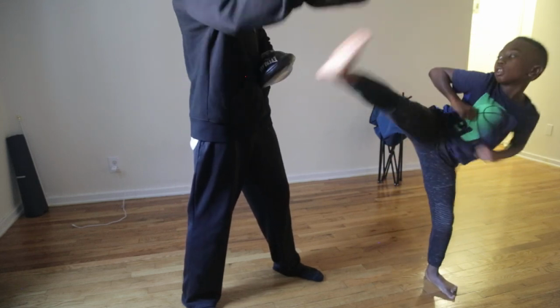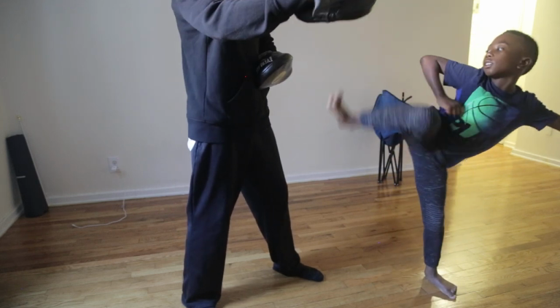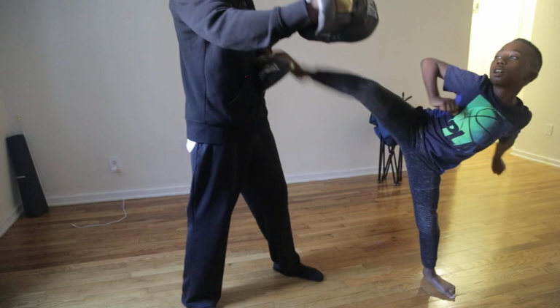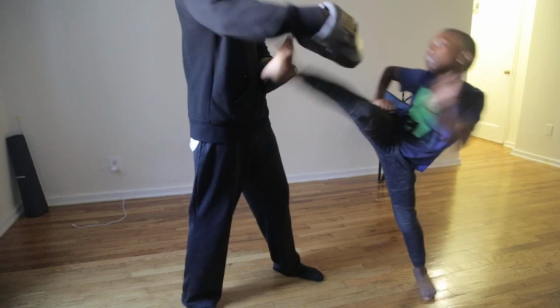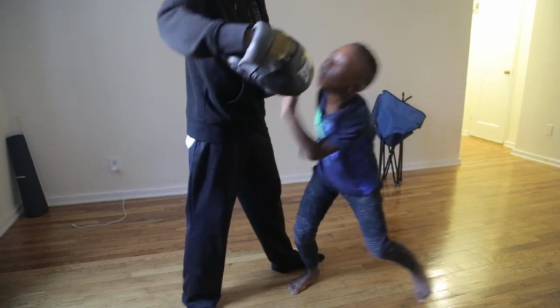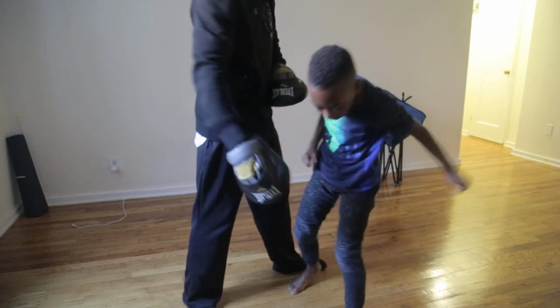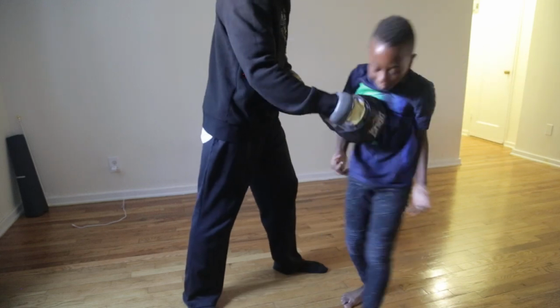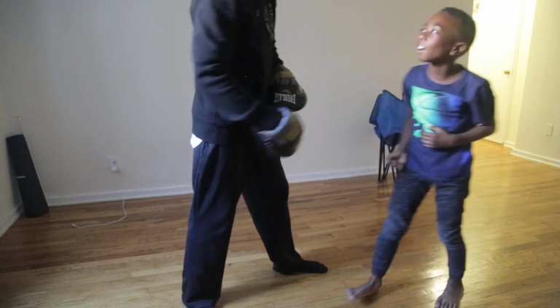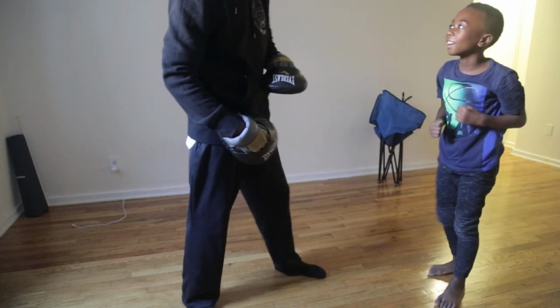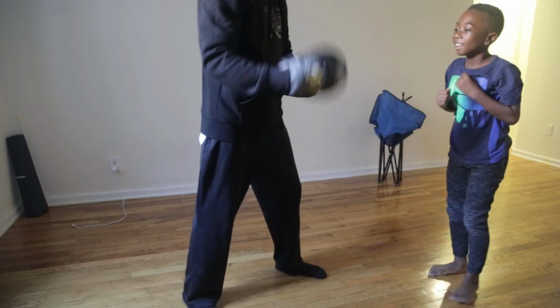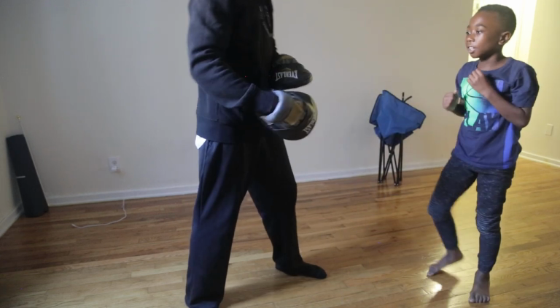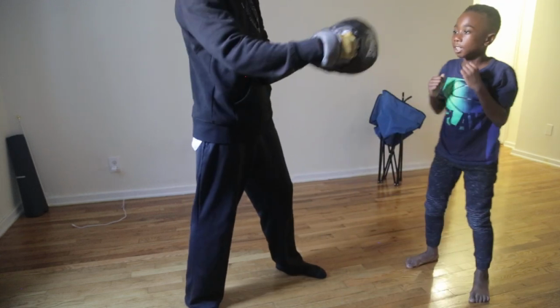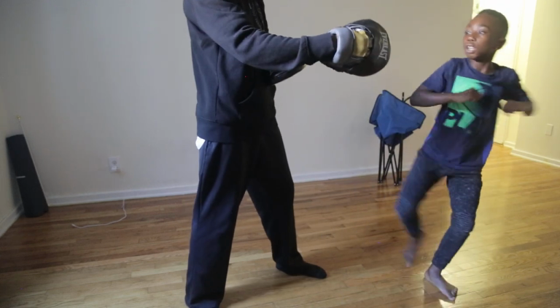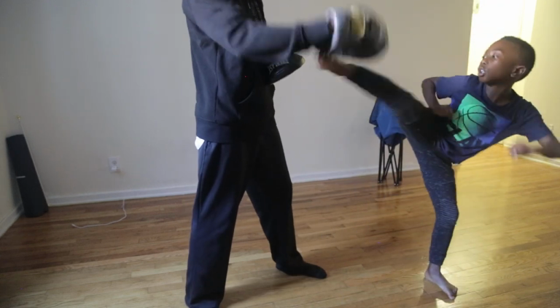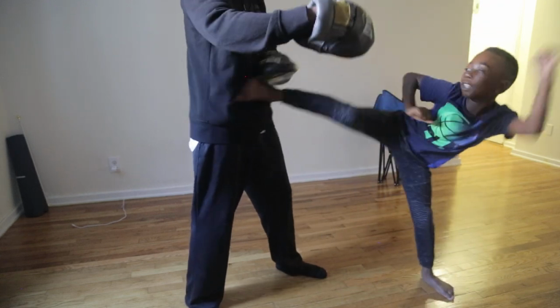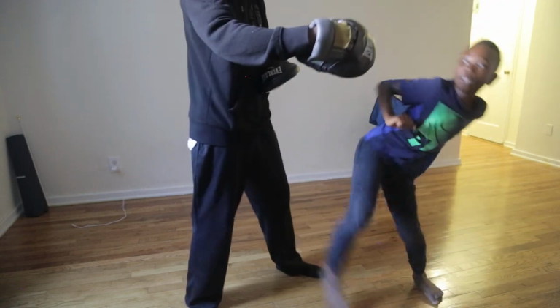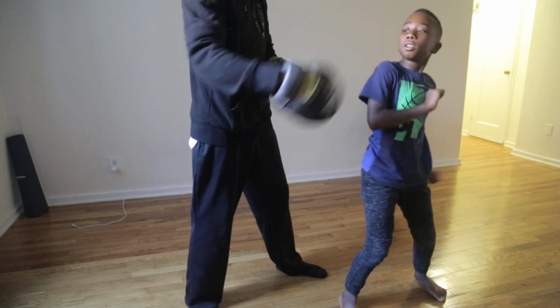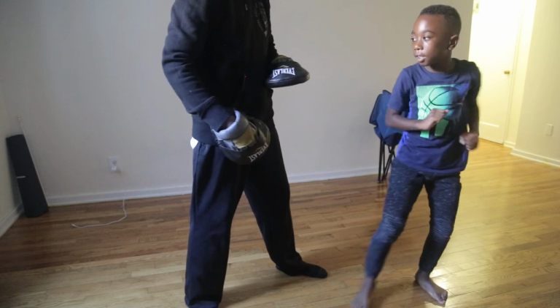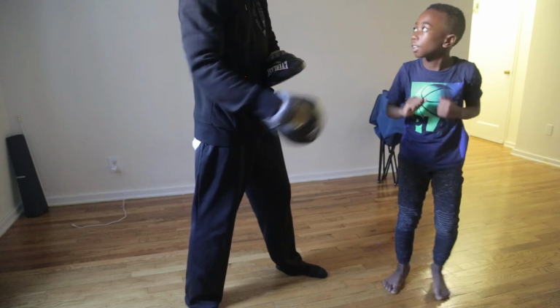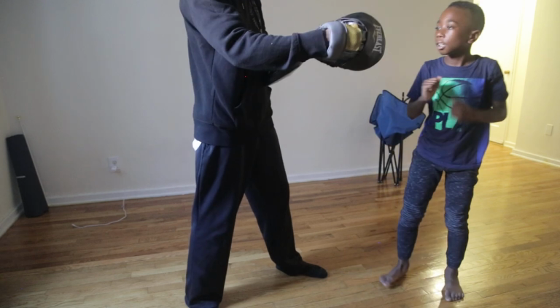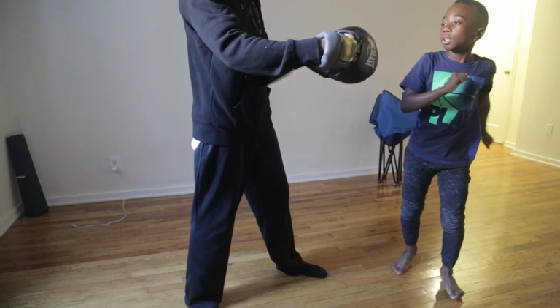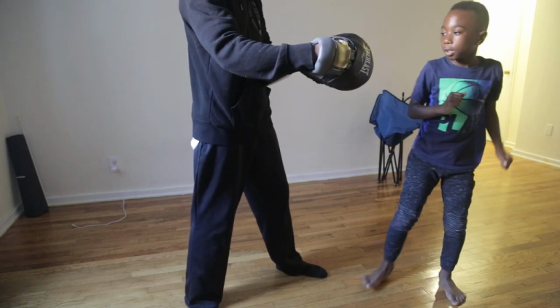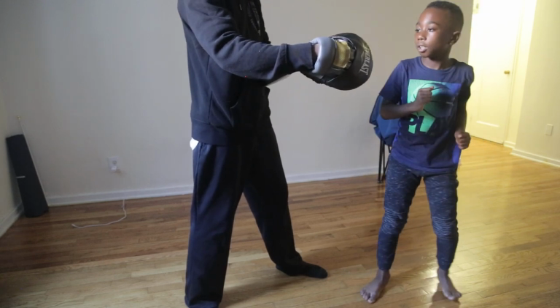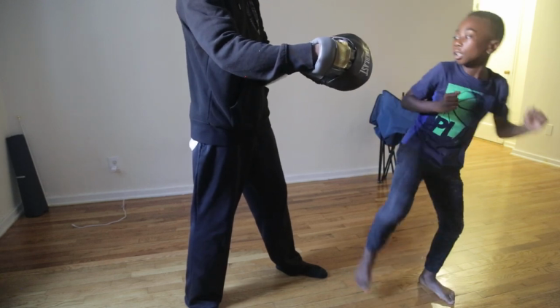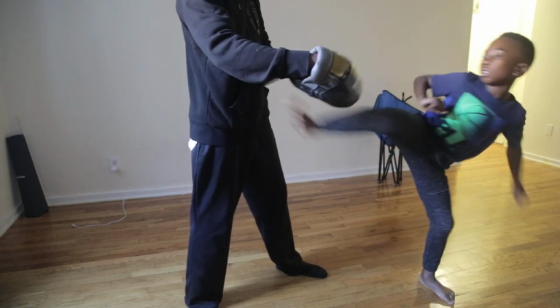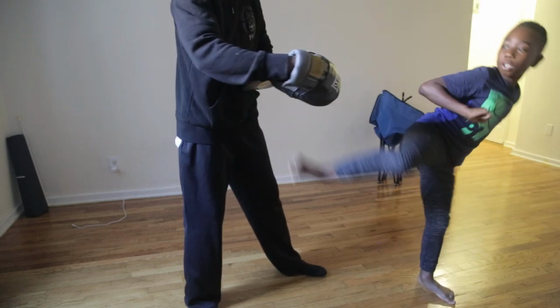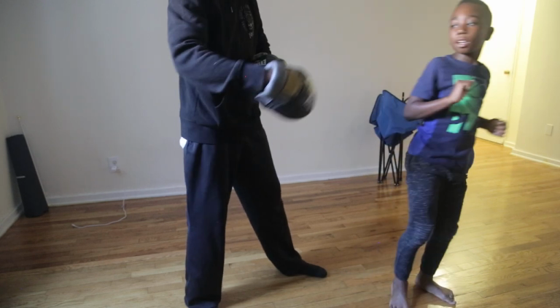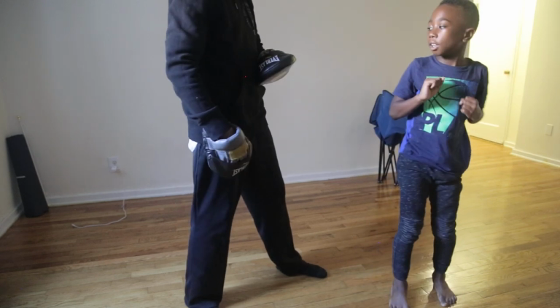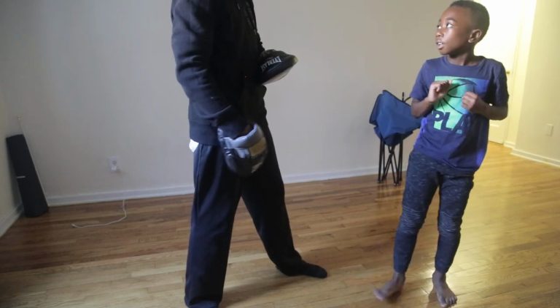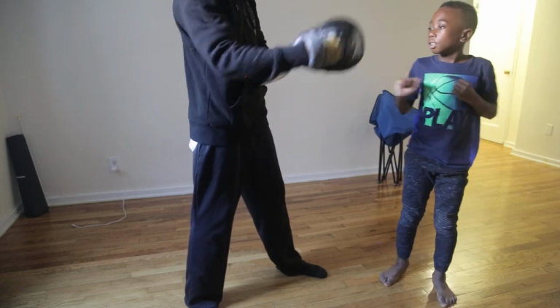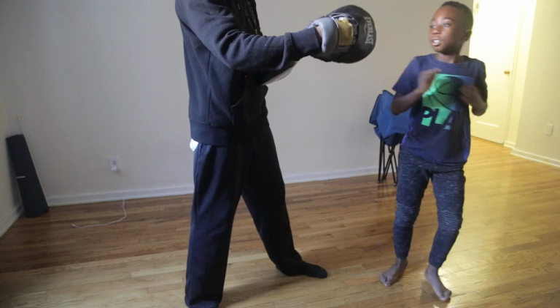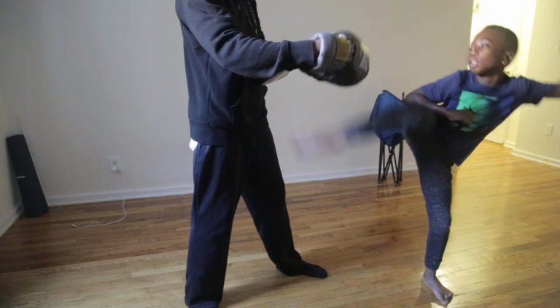One, two, side, ten. Almost. Come on, here. One, two, one. Two, two, three.